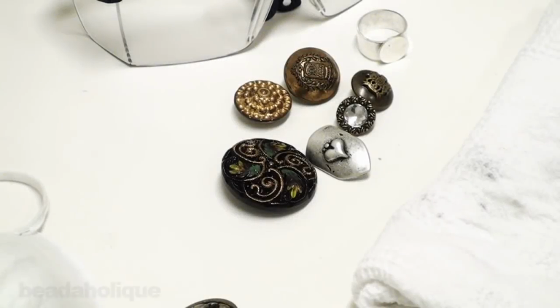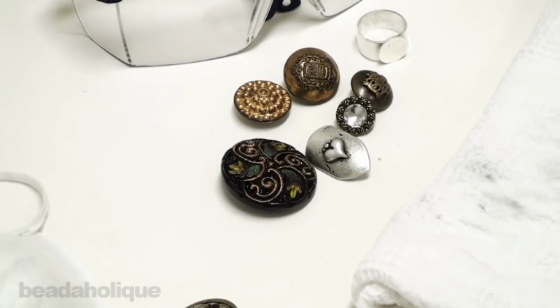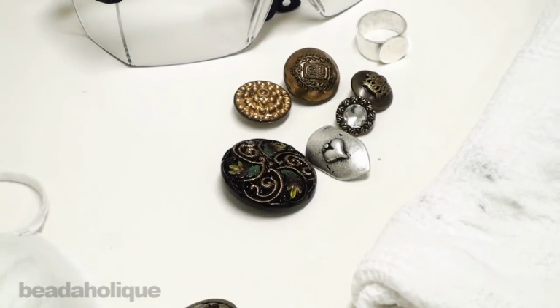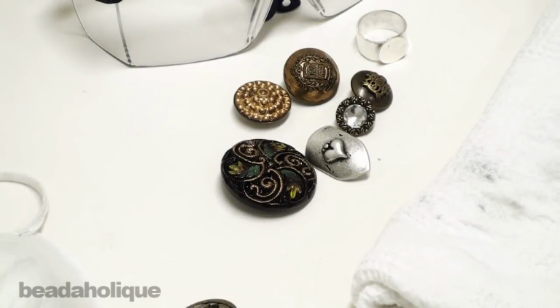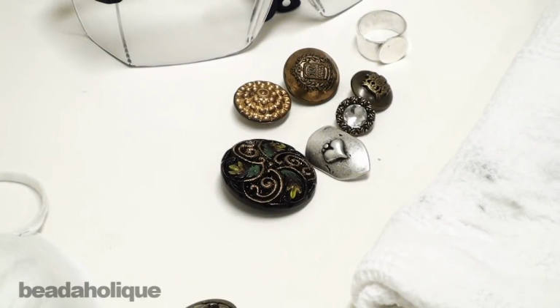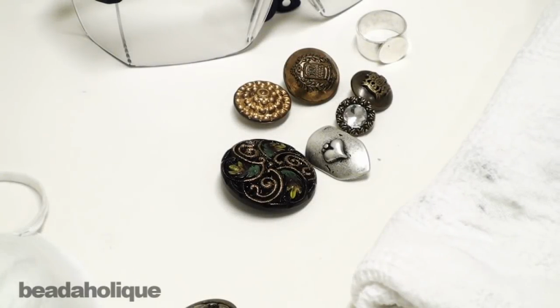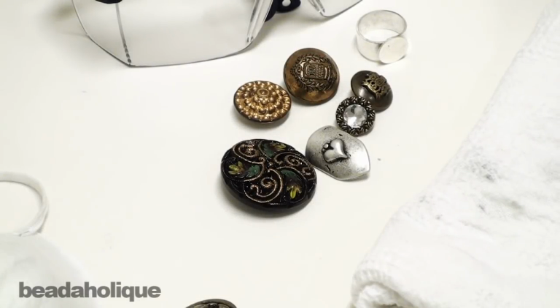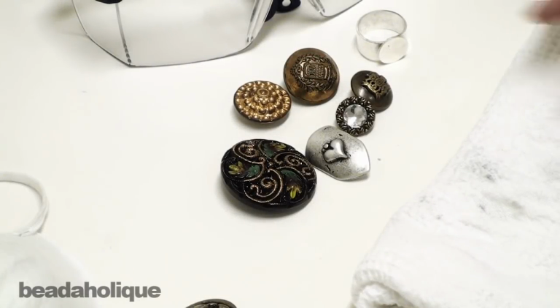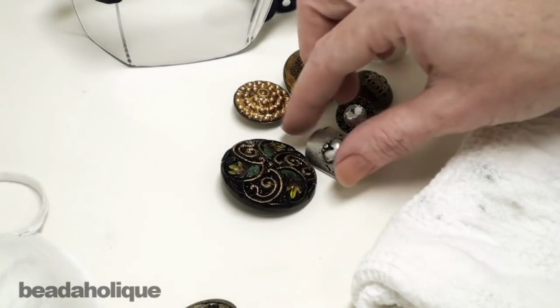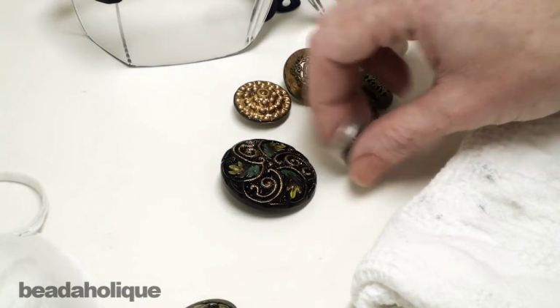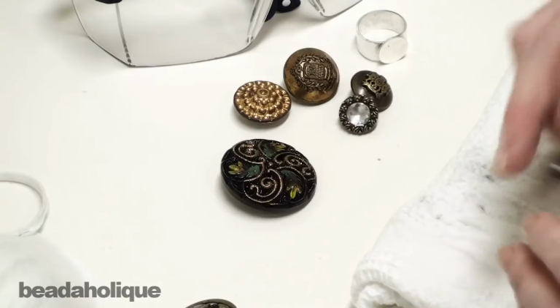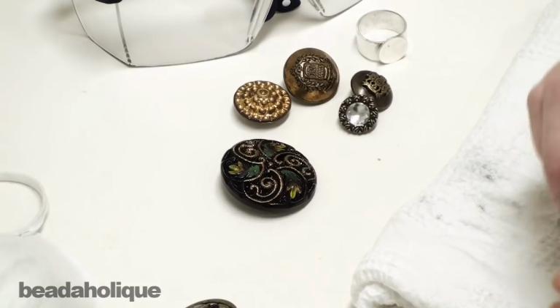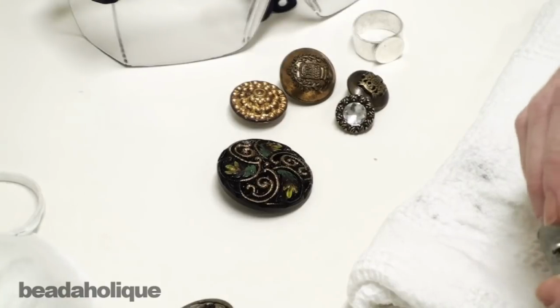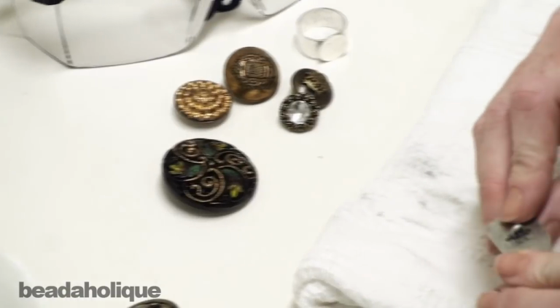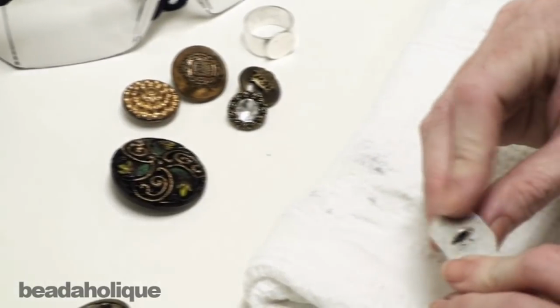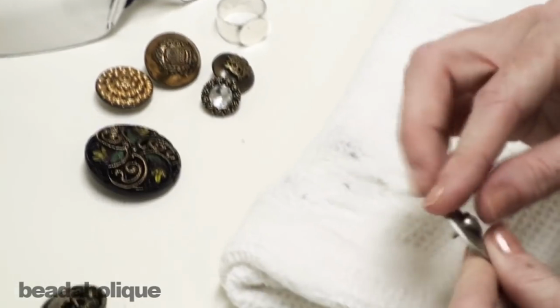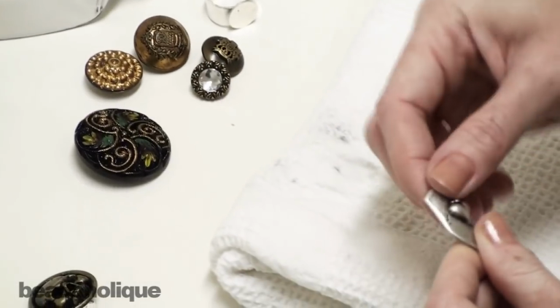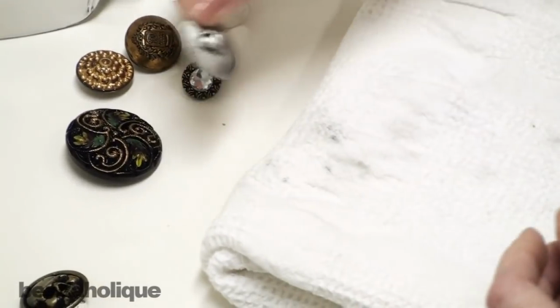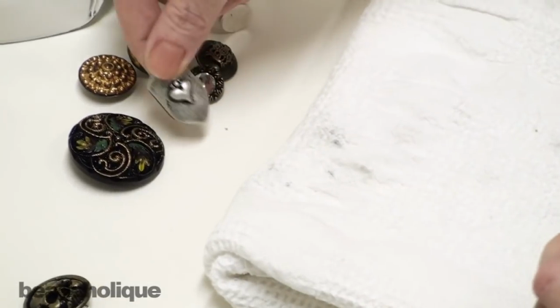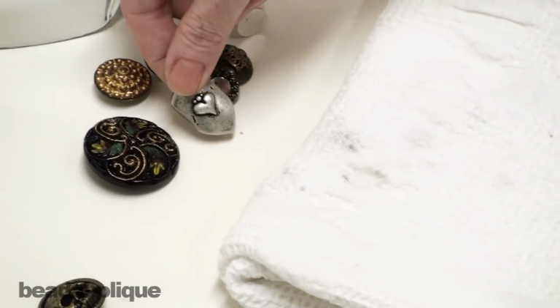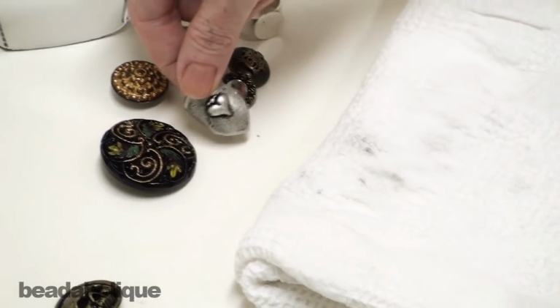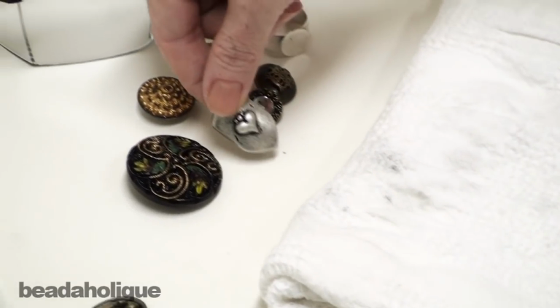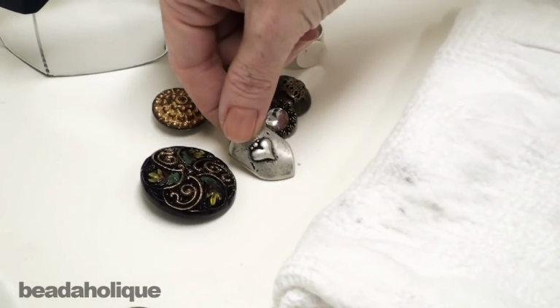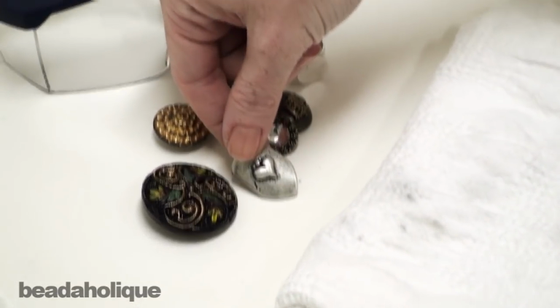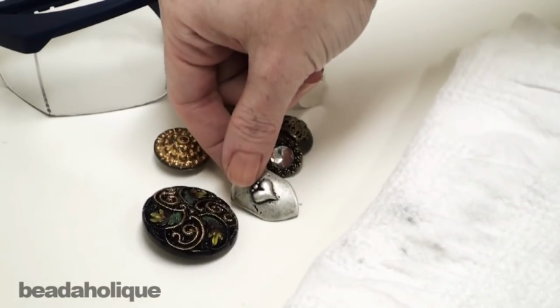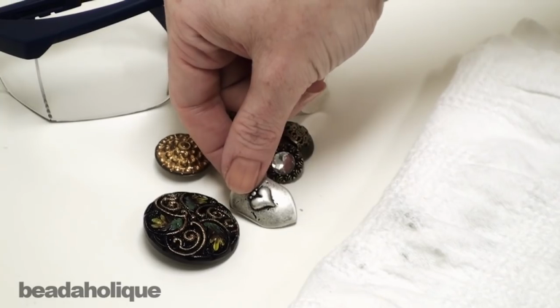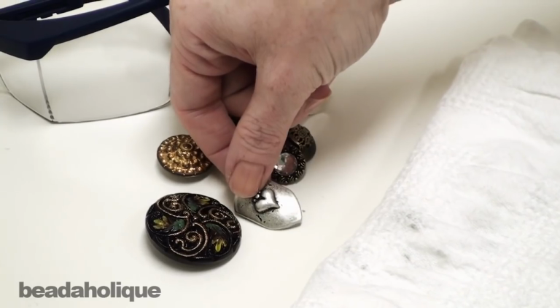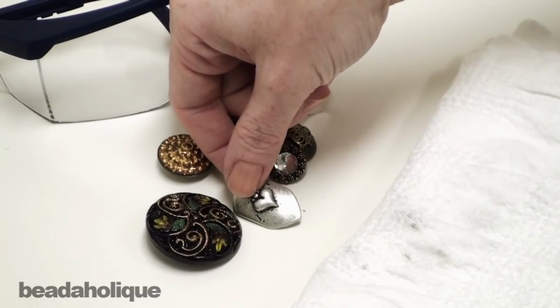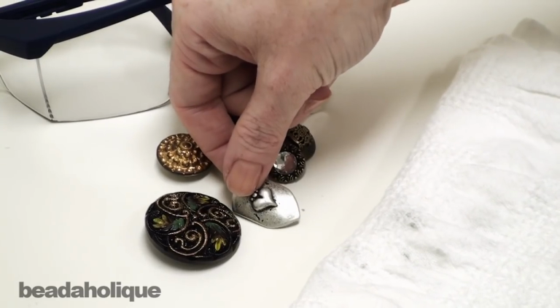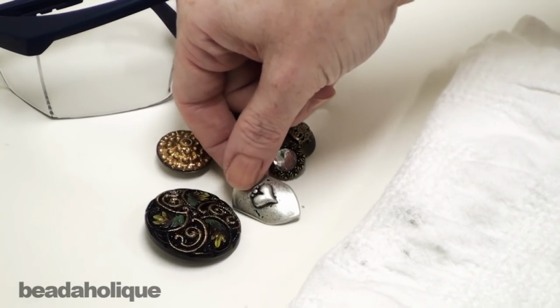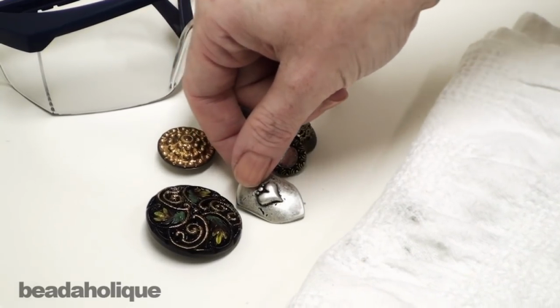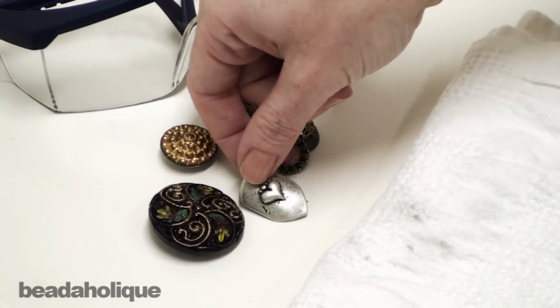Hi, this is Julie with Beadaholique.com and today I want to show you how to remove the back shank off of a button. Buttons are great for using in jewelry making. They offer a really unique element and a lot of possibilities.